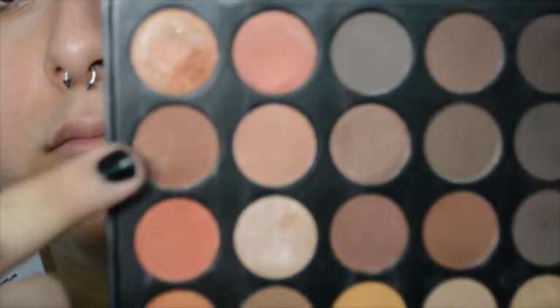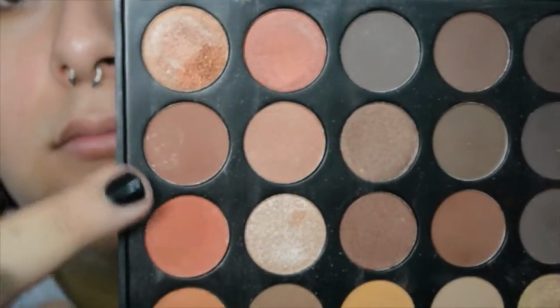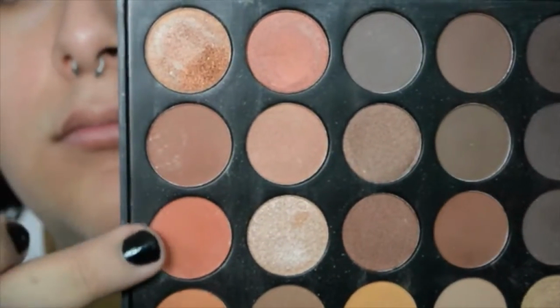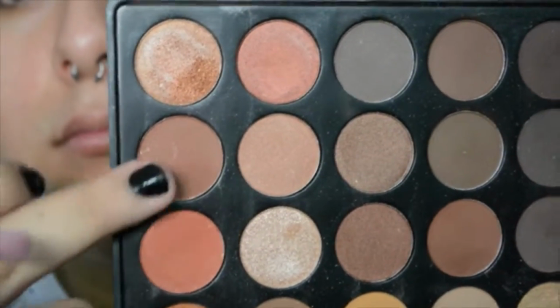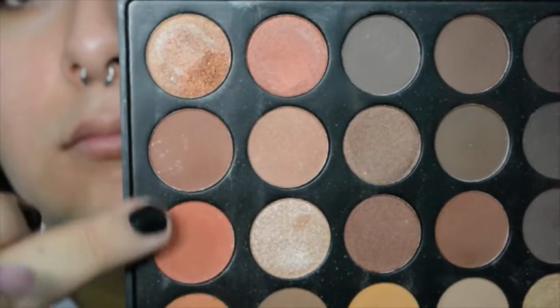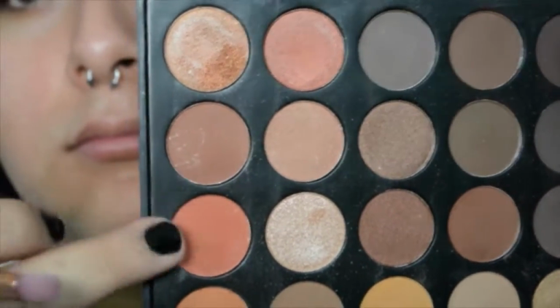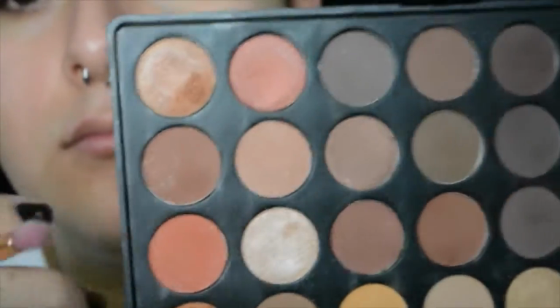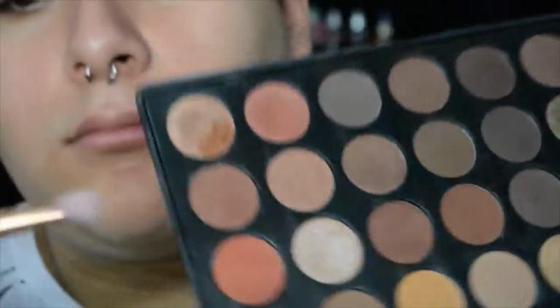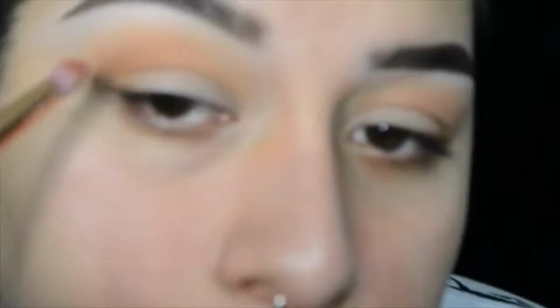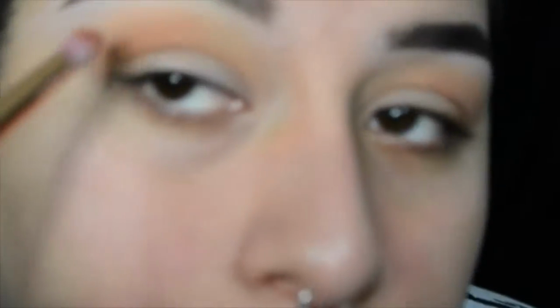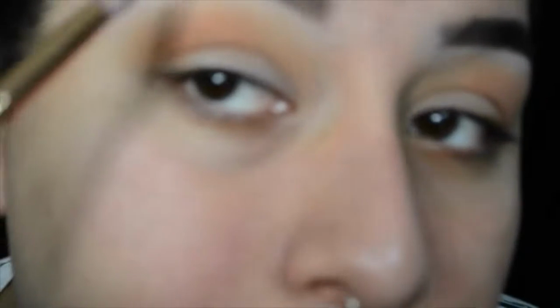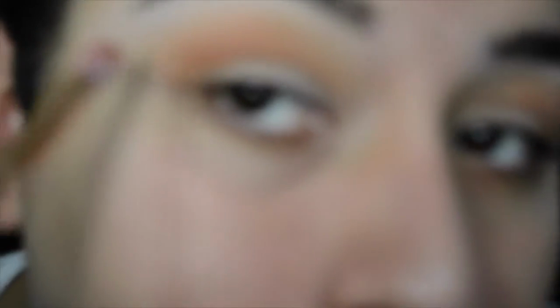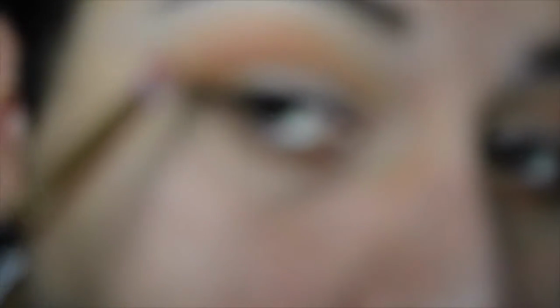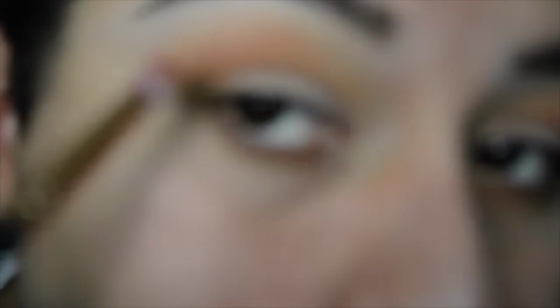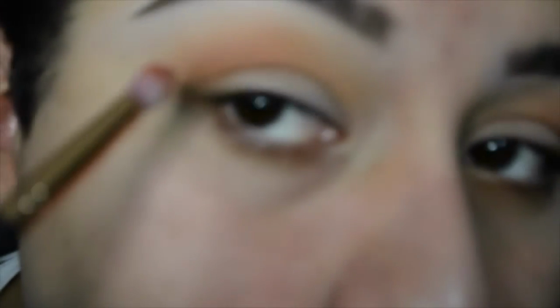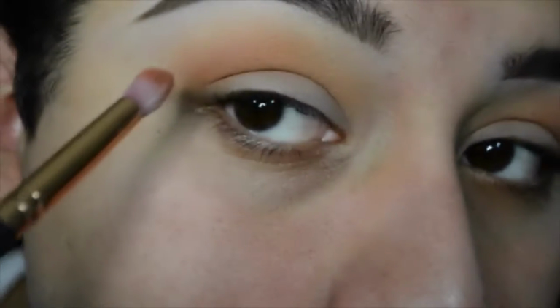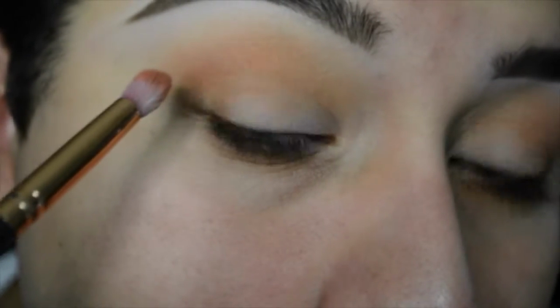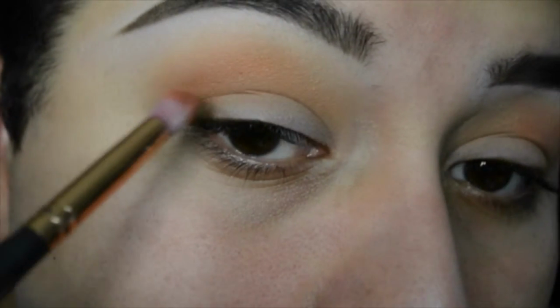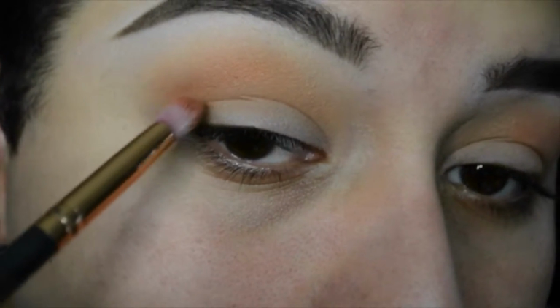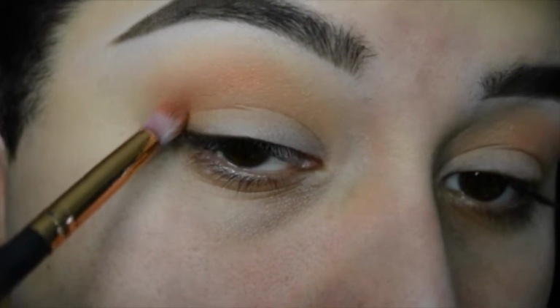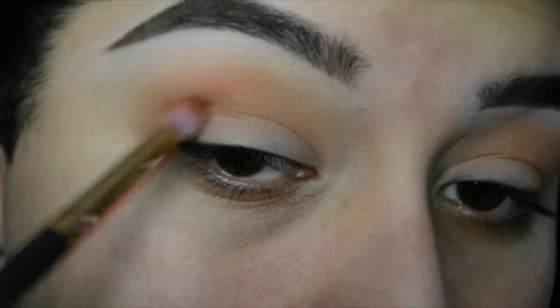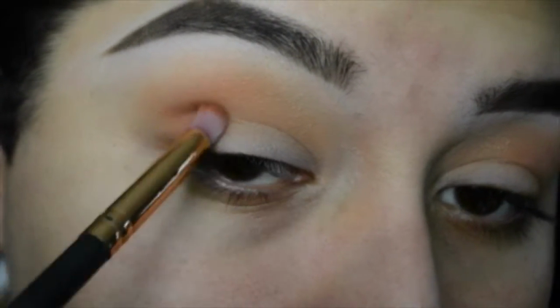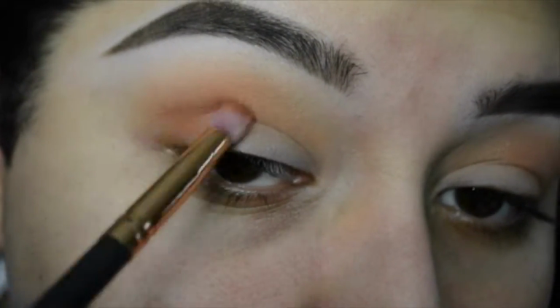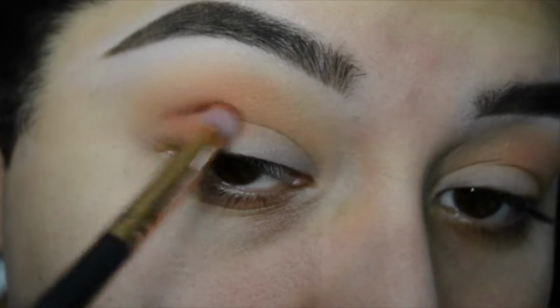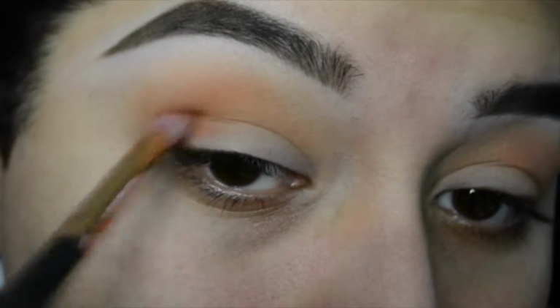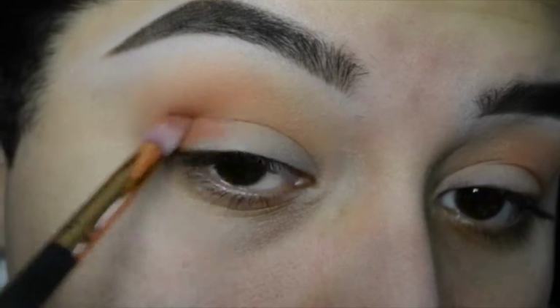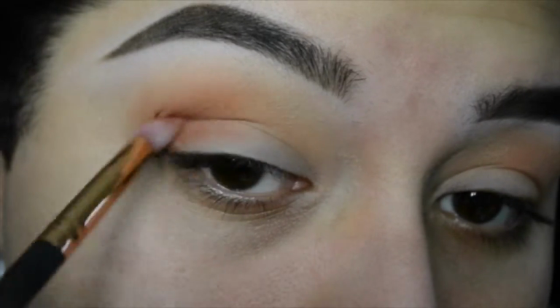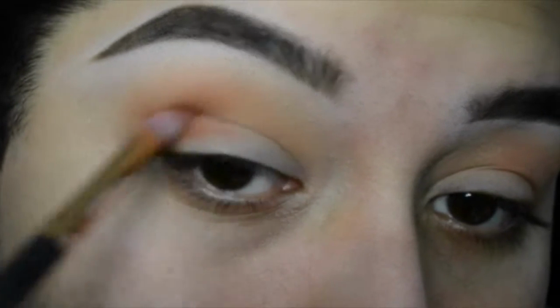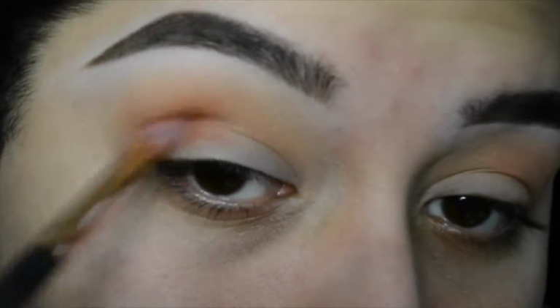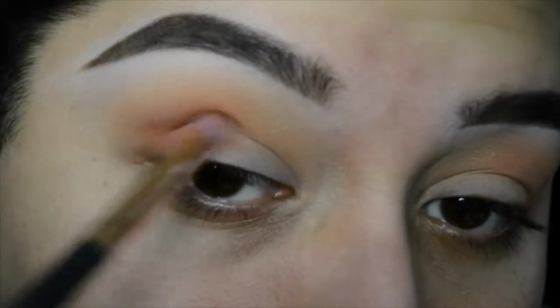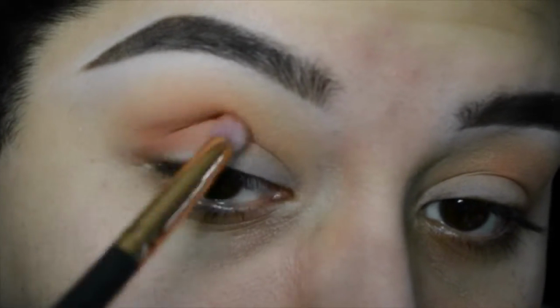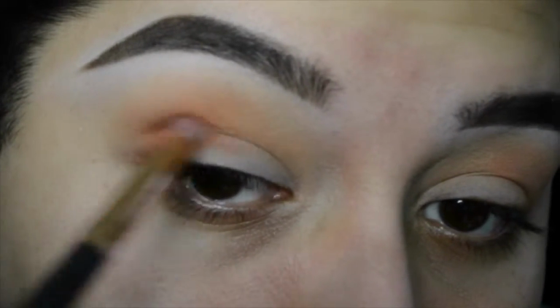Now, taking the two darkest oranges in the palette, I'm going to be going ahead and outlining my crease. I'm just going to darken the outer corner, and I'm just going to work that in a V-shape.